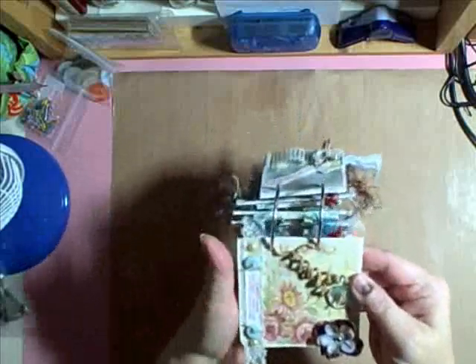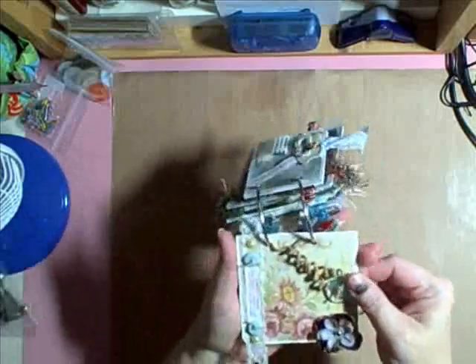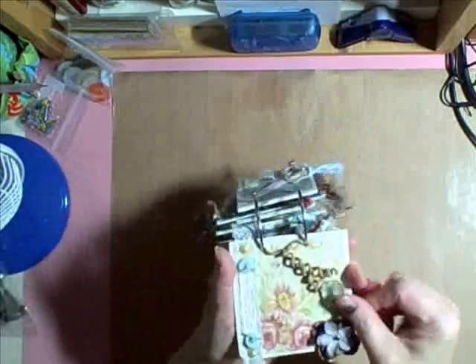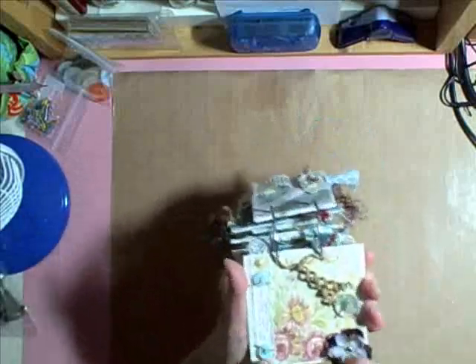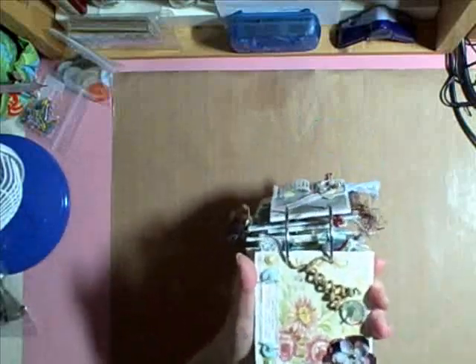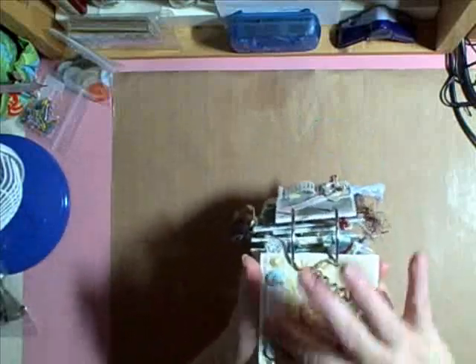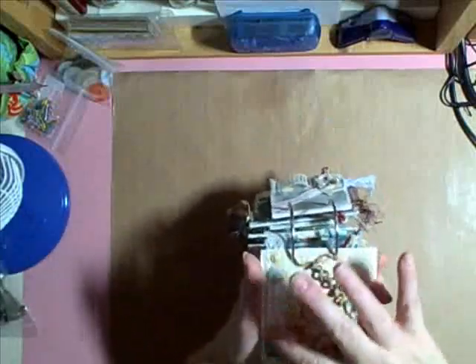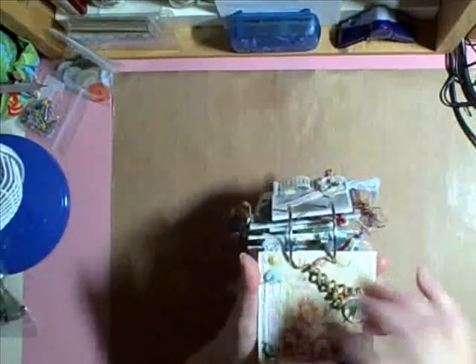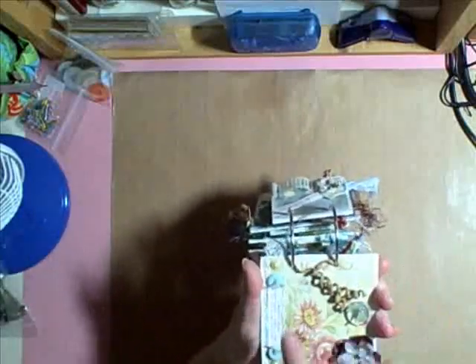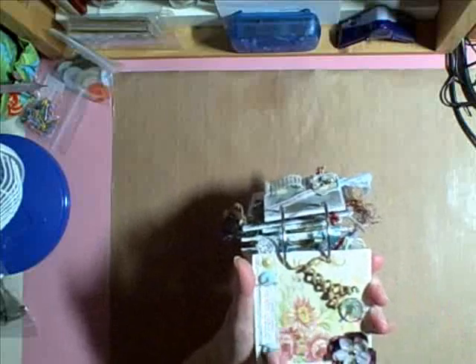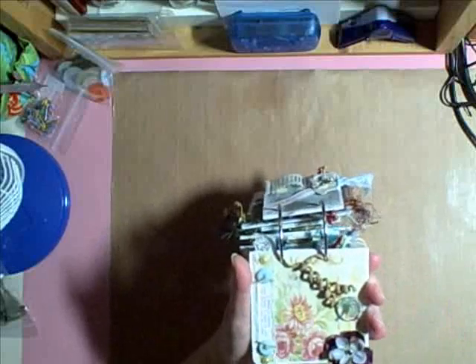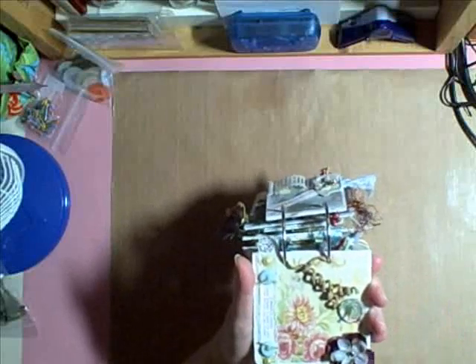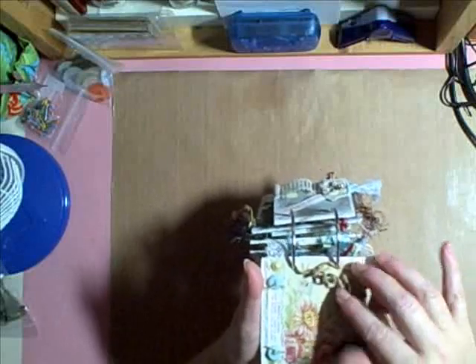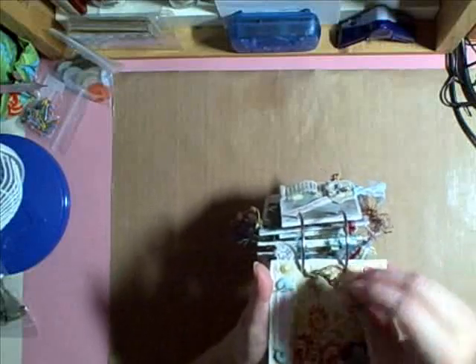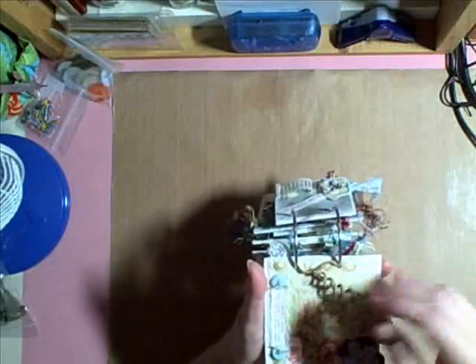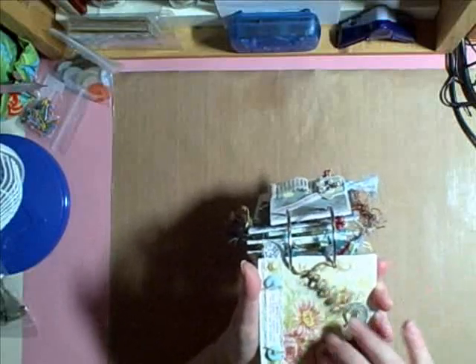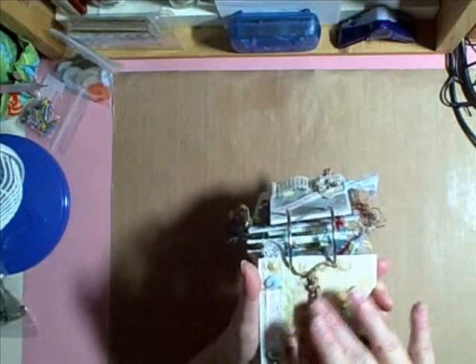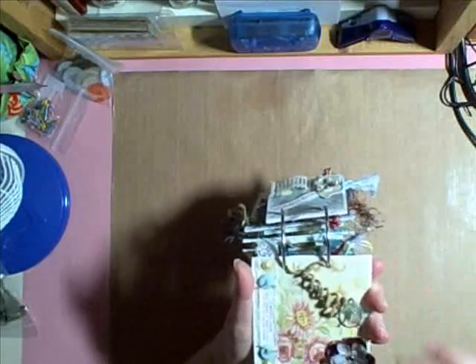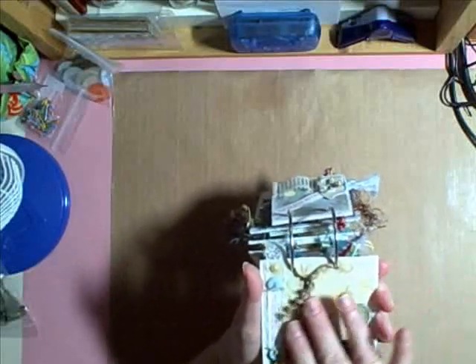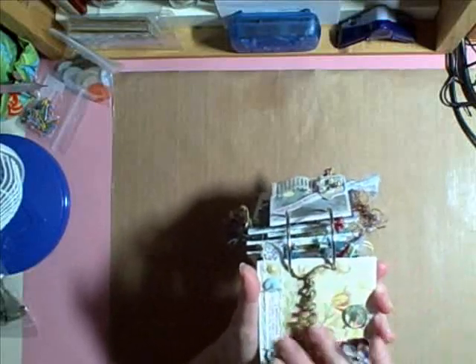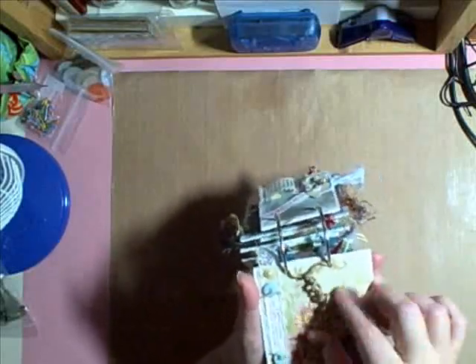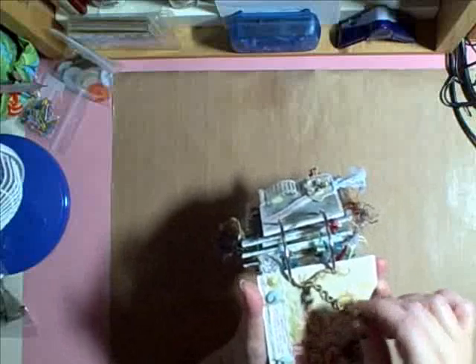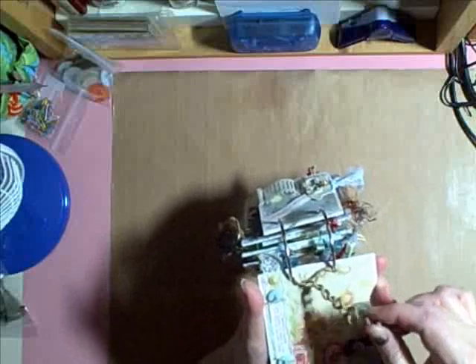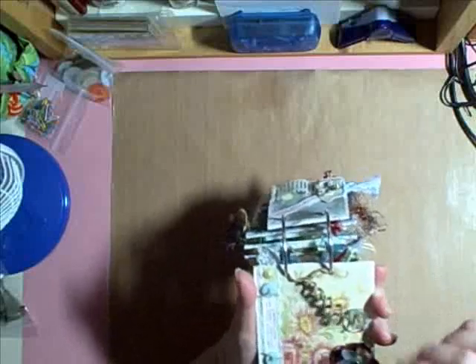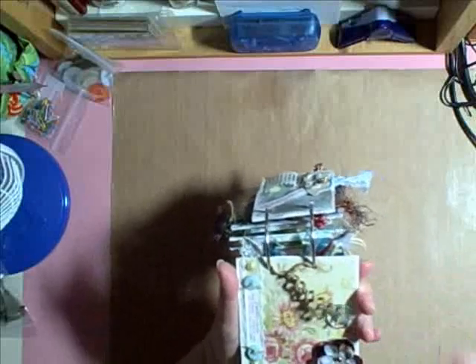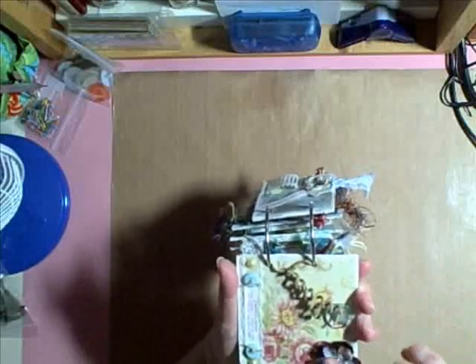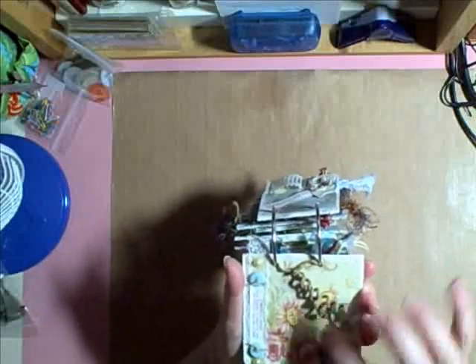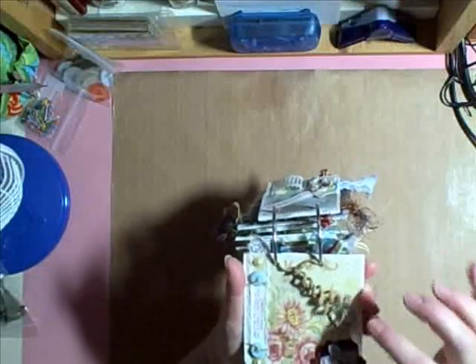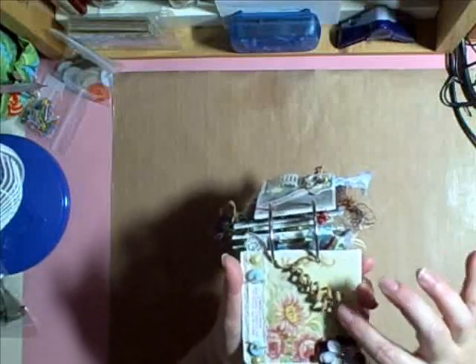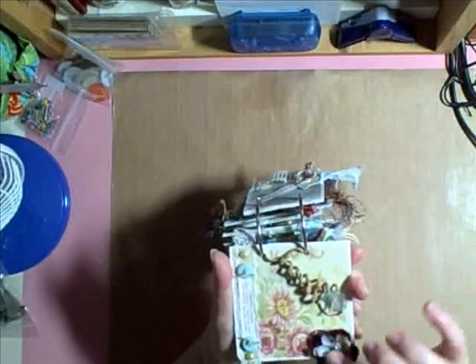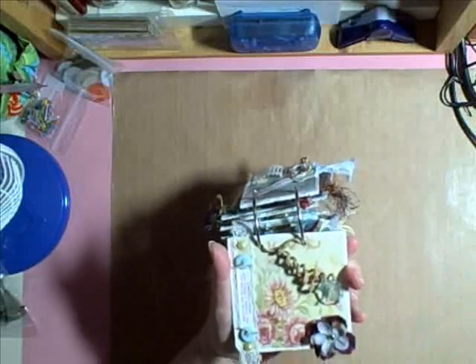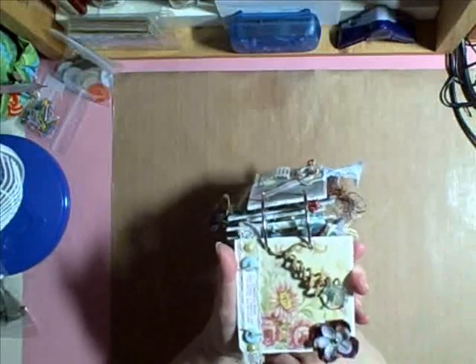This one I thought was absolutely gorgeous. Added the ribbon and then the quote, and these cute buttons. Then I just added some fiber that I got in a swap, and buttoned in some flowers.